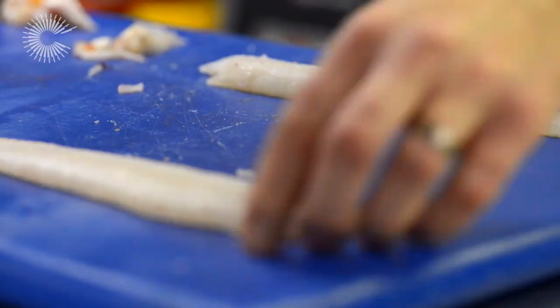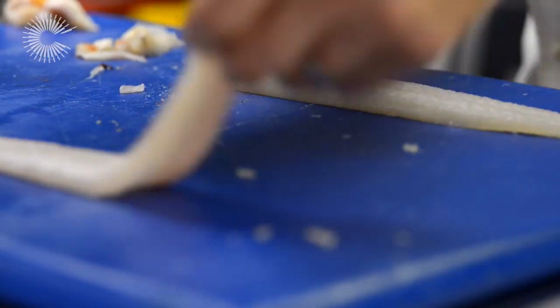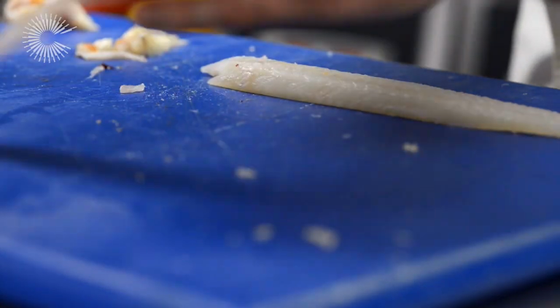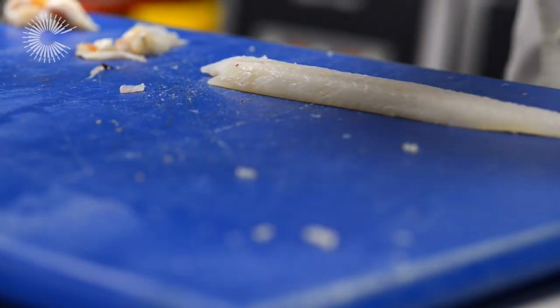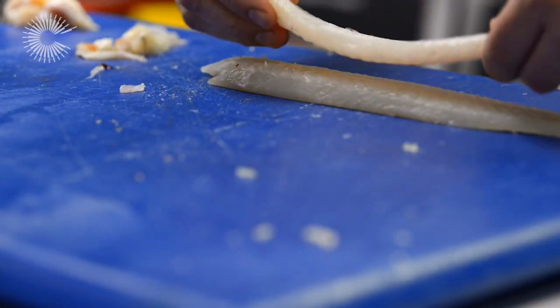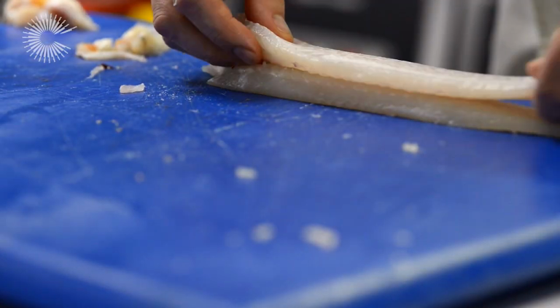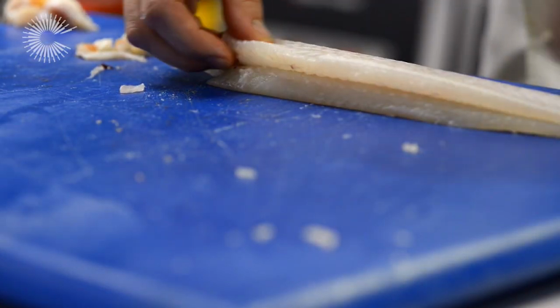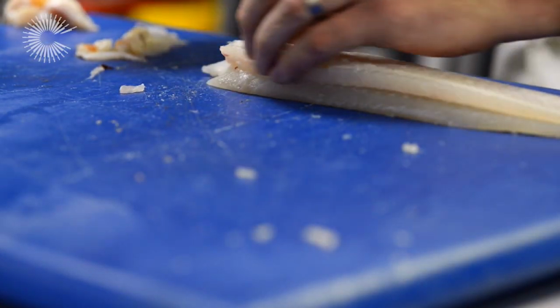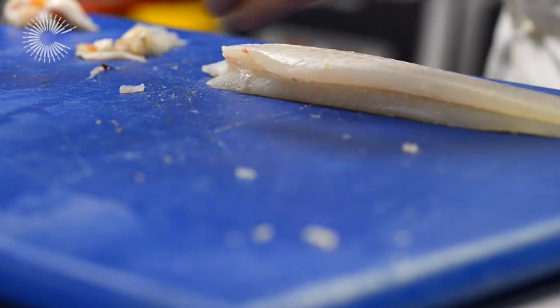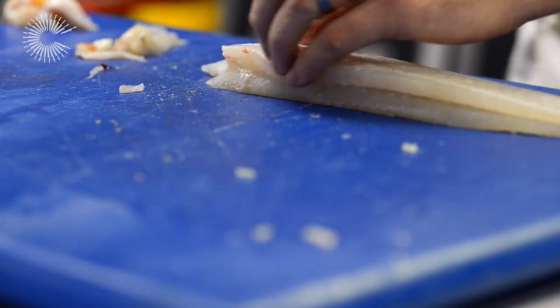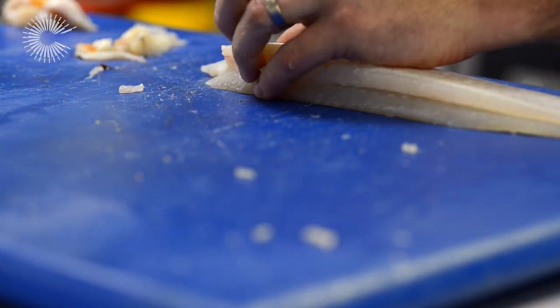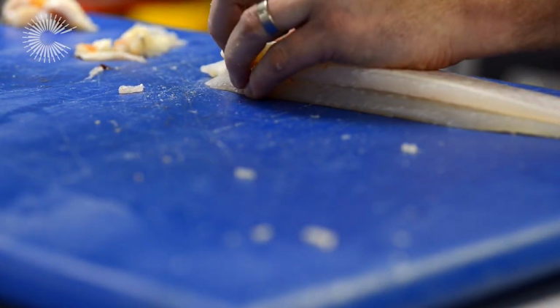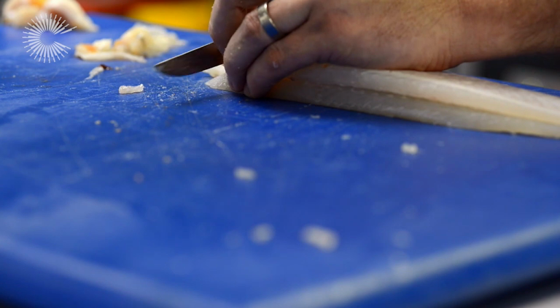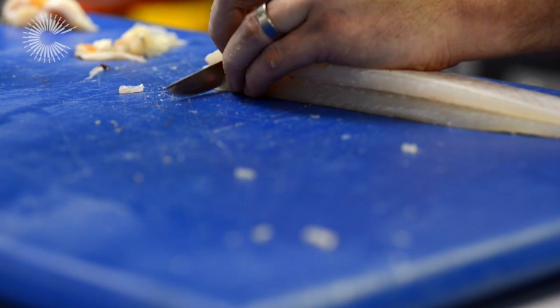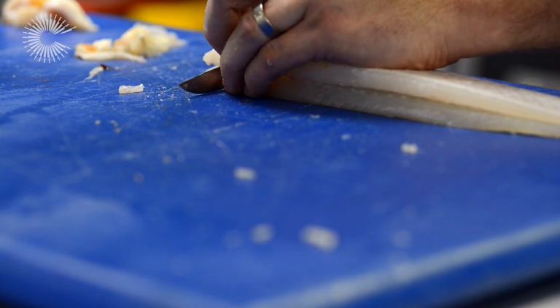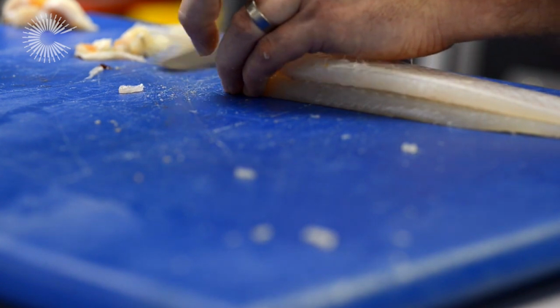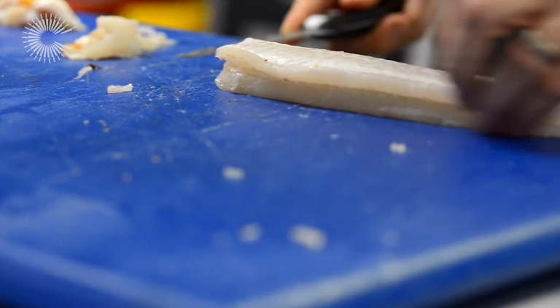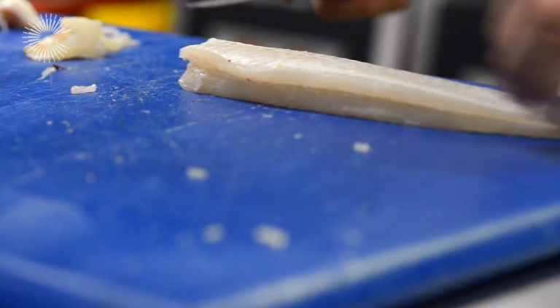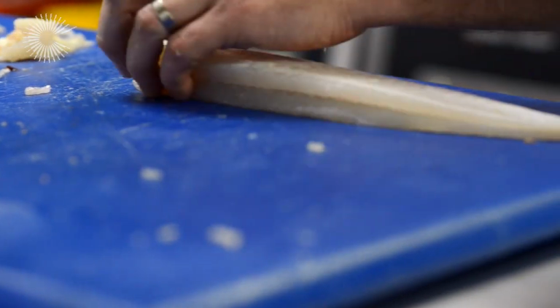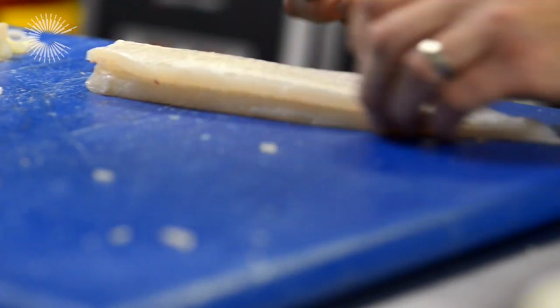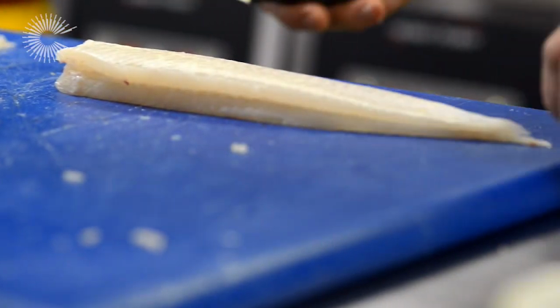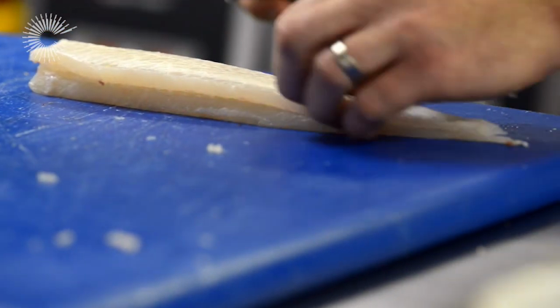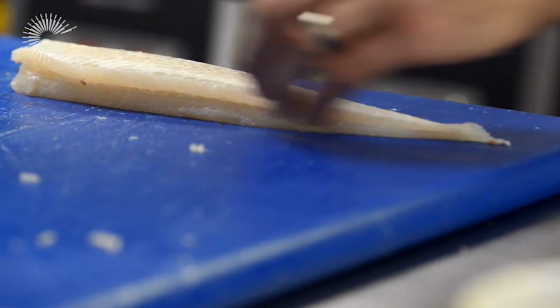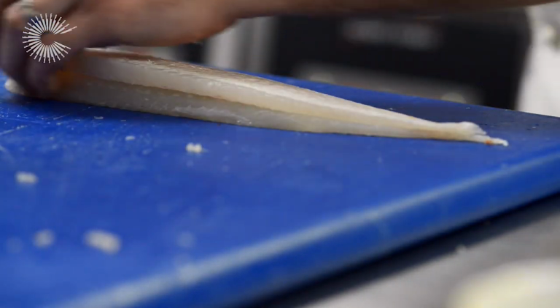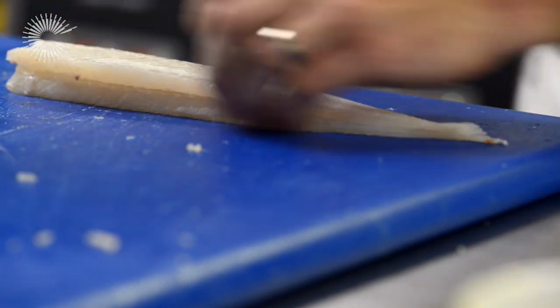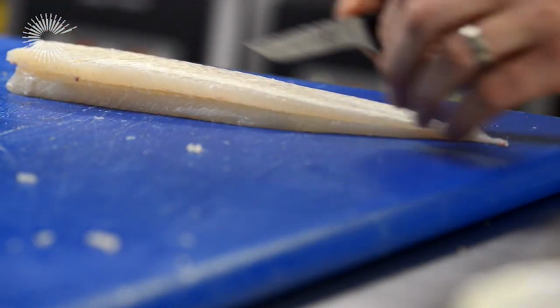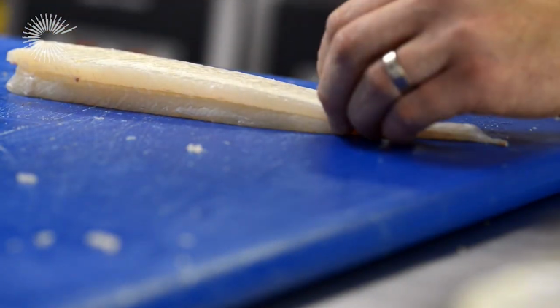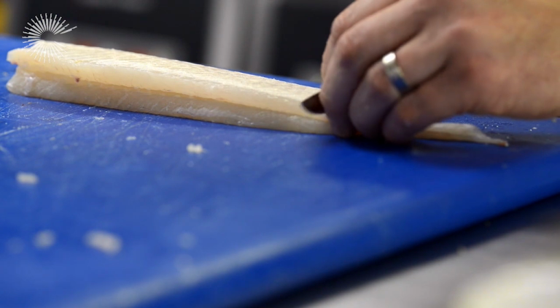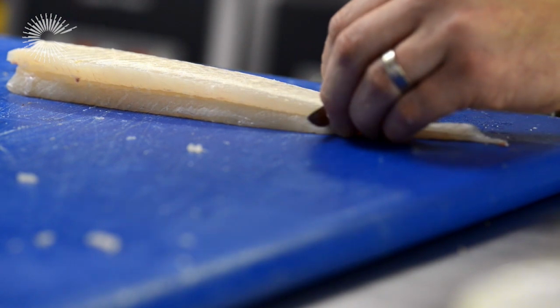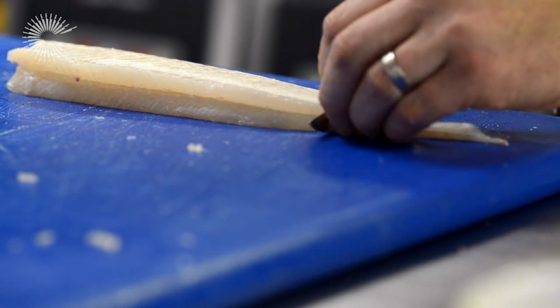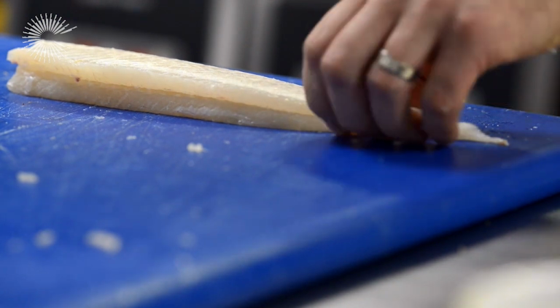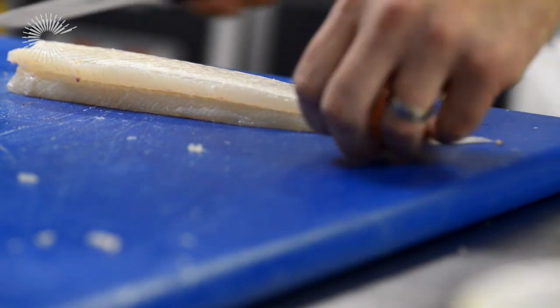Lay your fillets out, one on top of another. And when it cooks, it'll release all of its natural gelatines and it'll stick the sole together through its proteins.